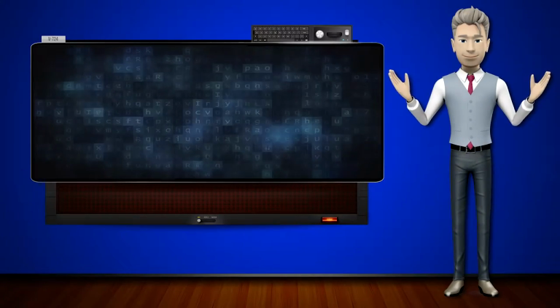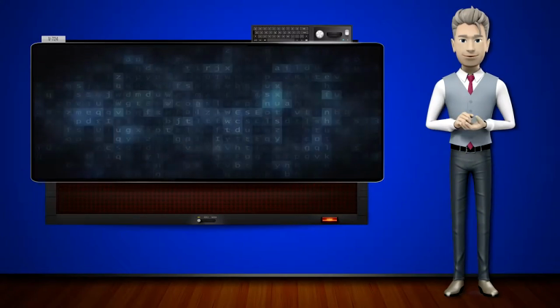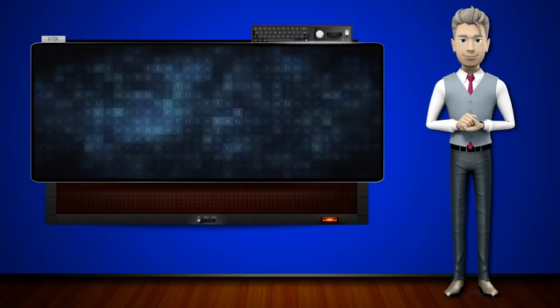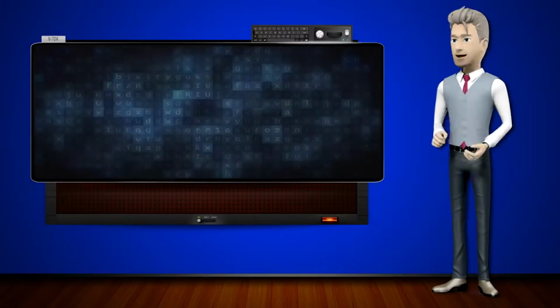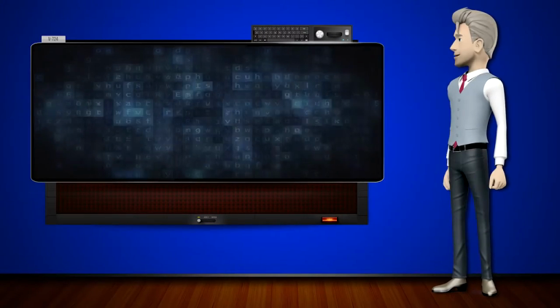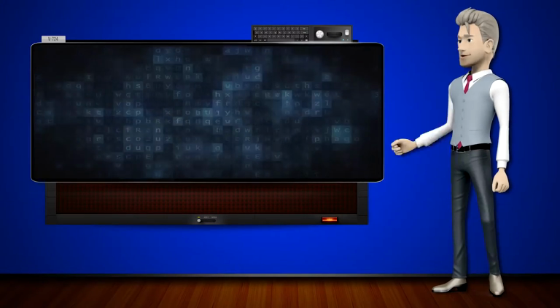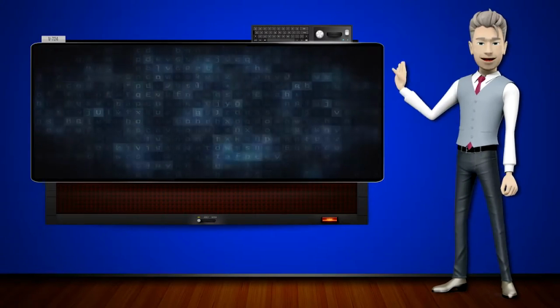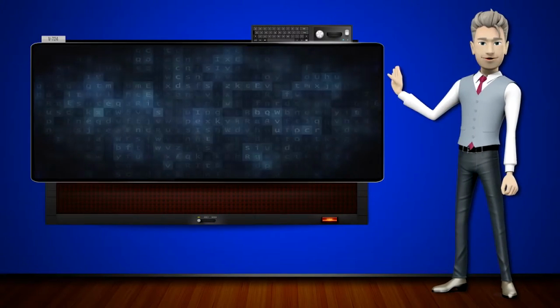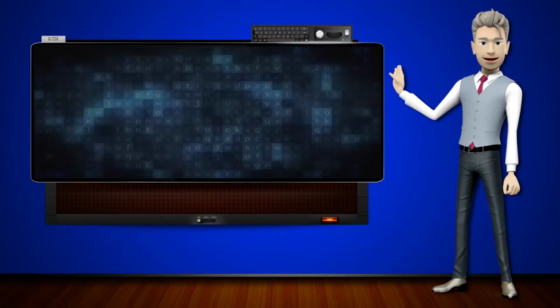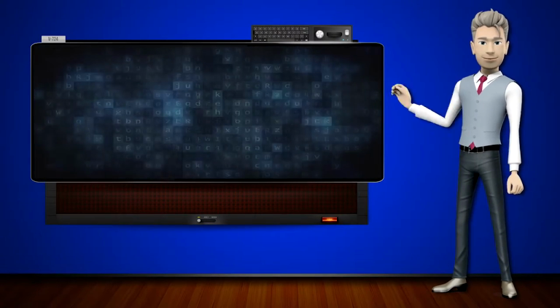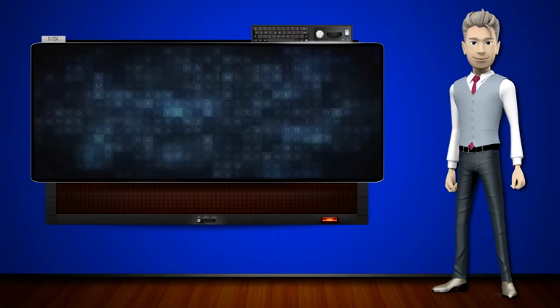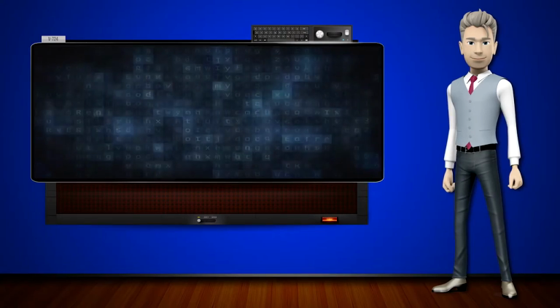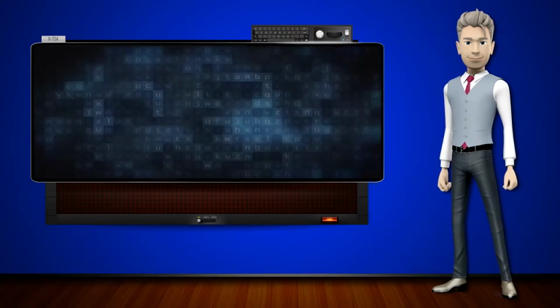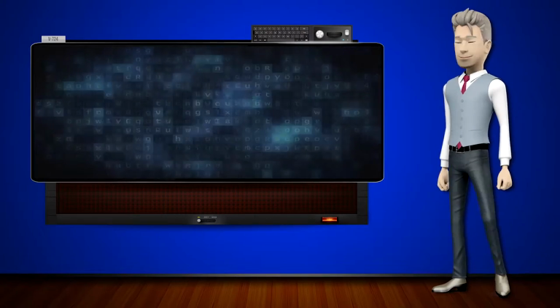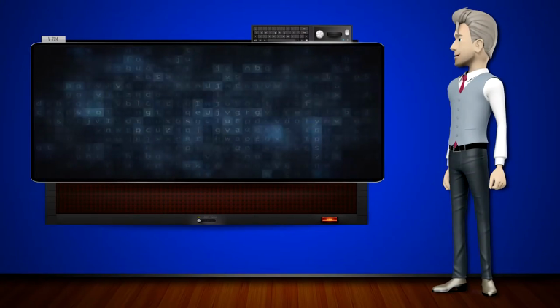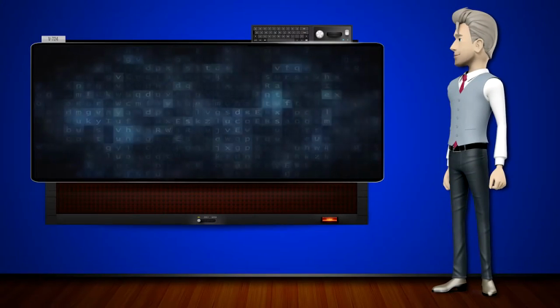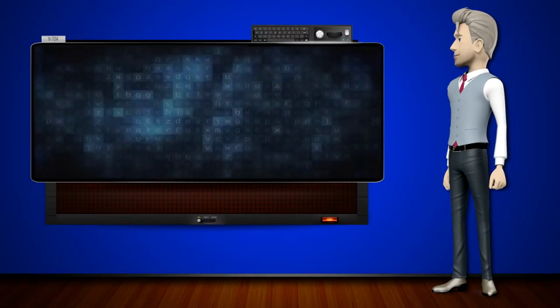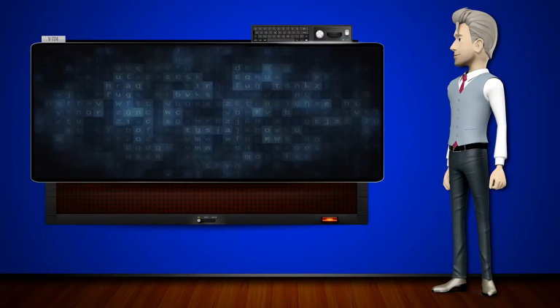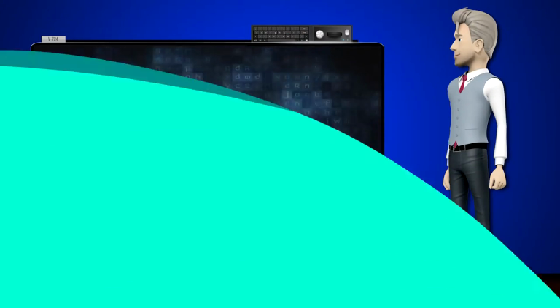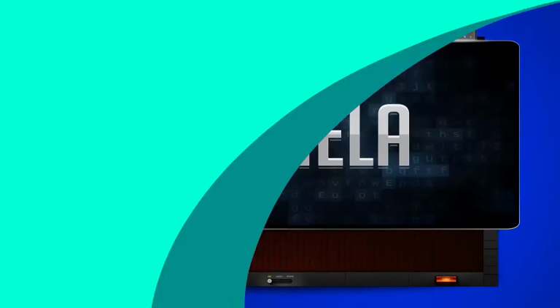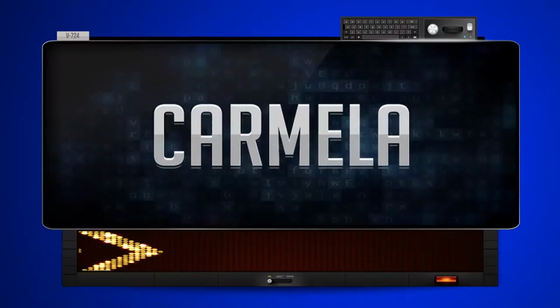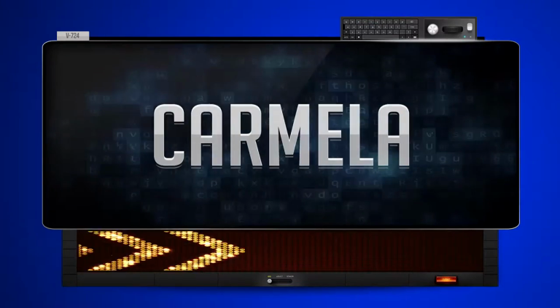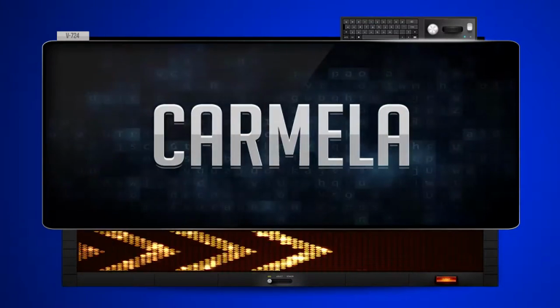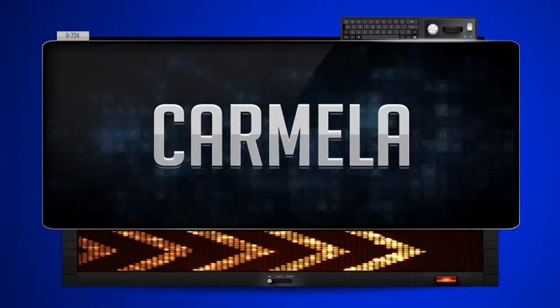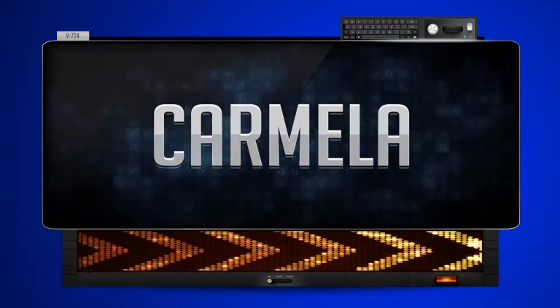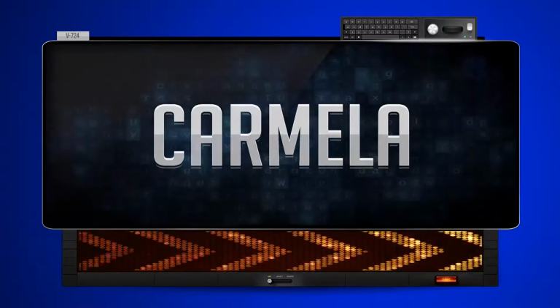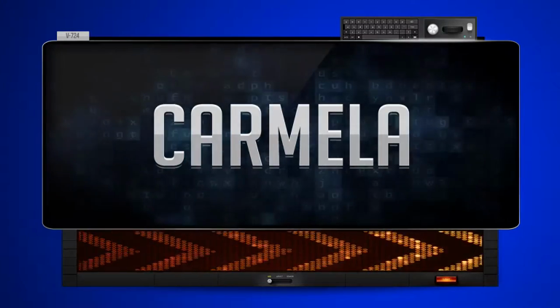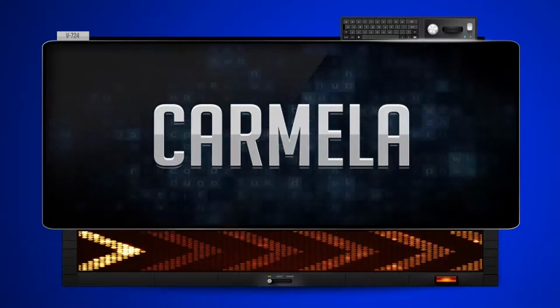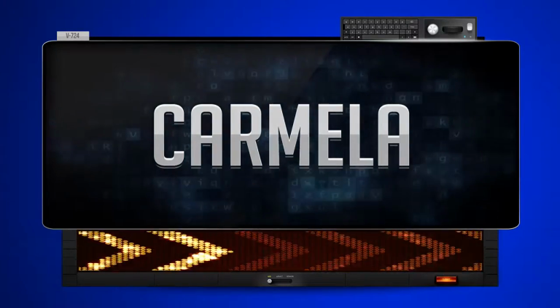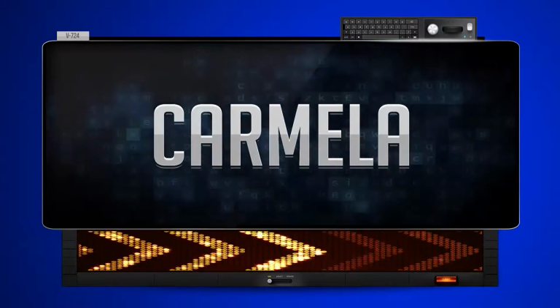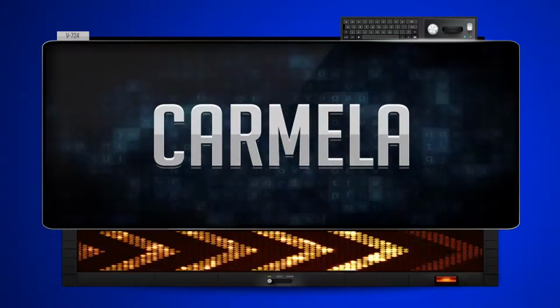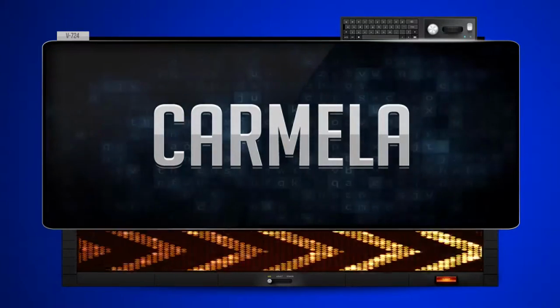Hi! The word machine is going to teach us how to pronounce words backwards. So what's the word of the day? Carmela. And how do you say that backwards?